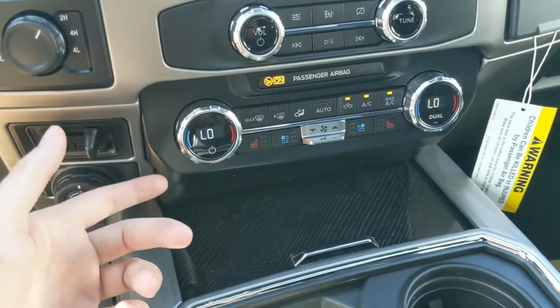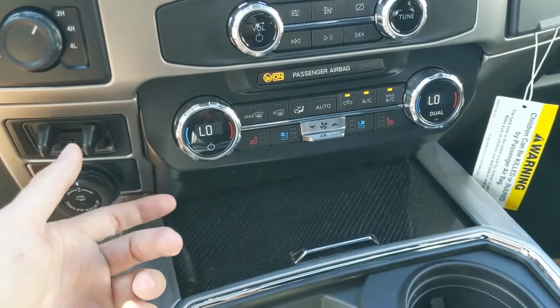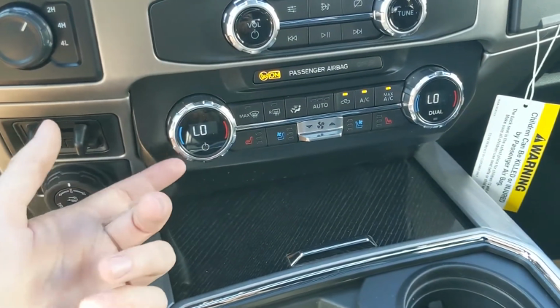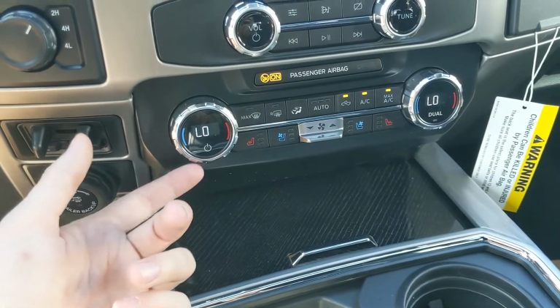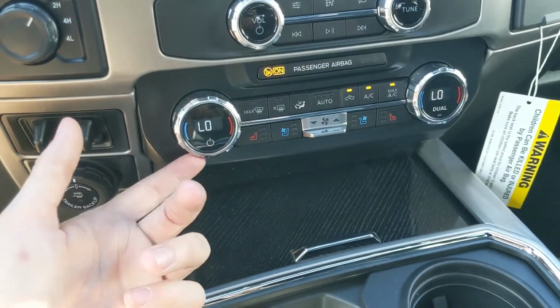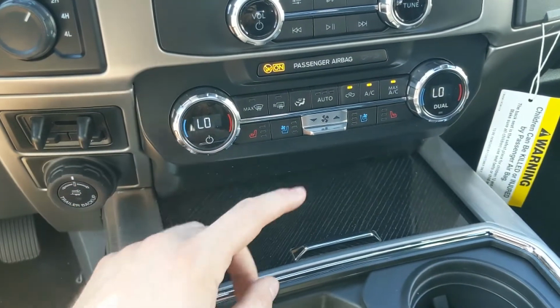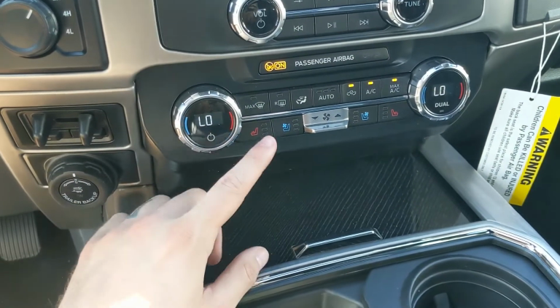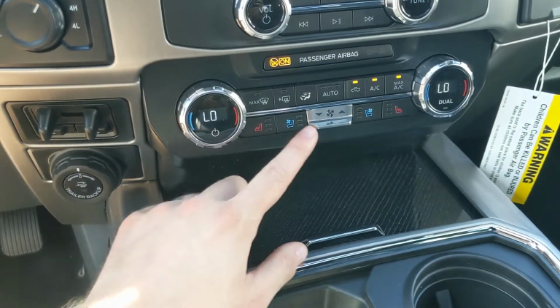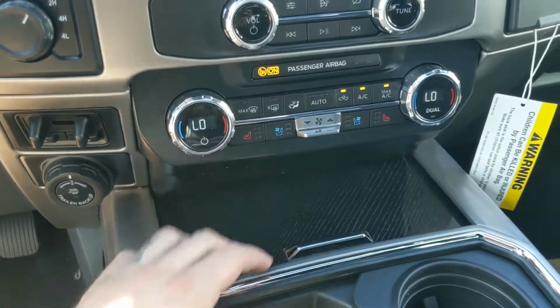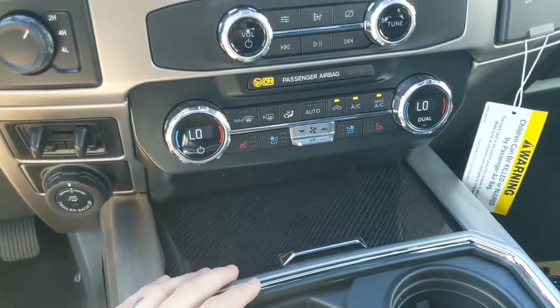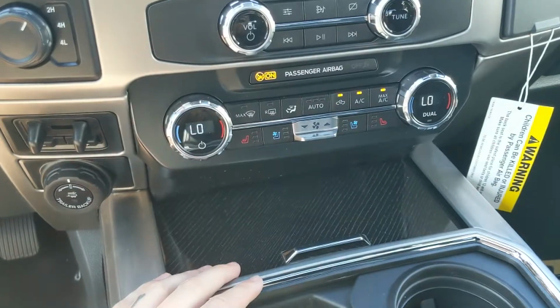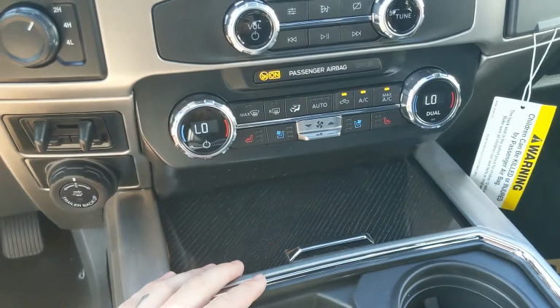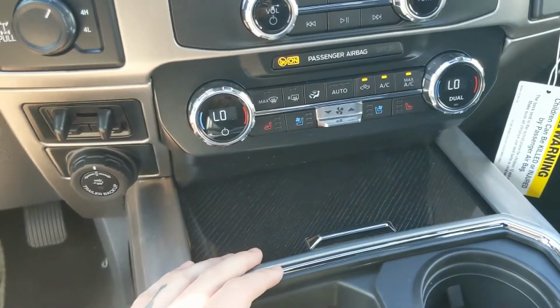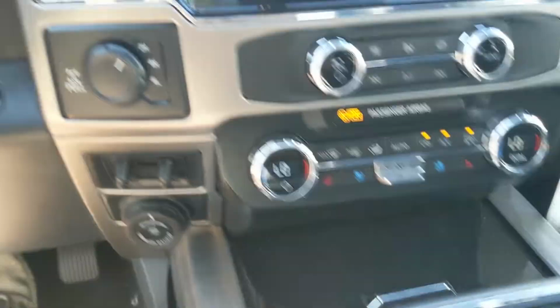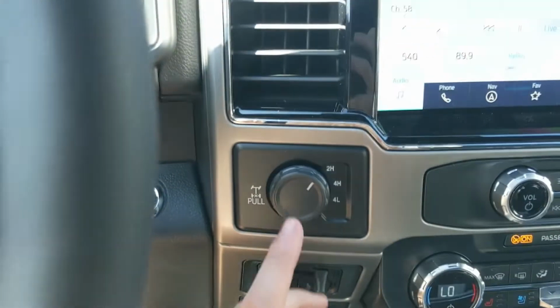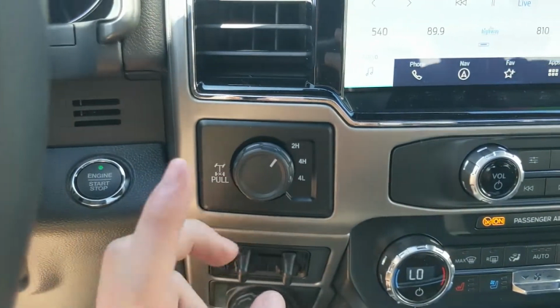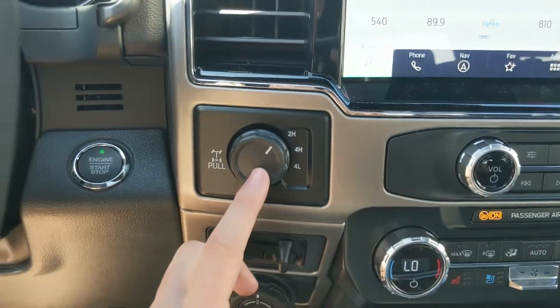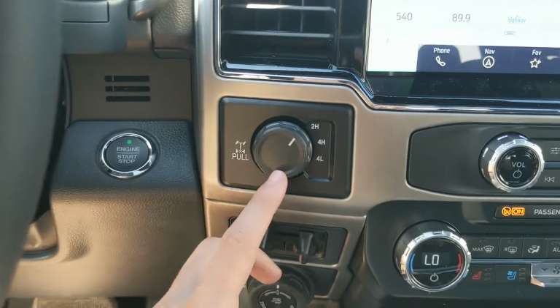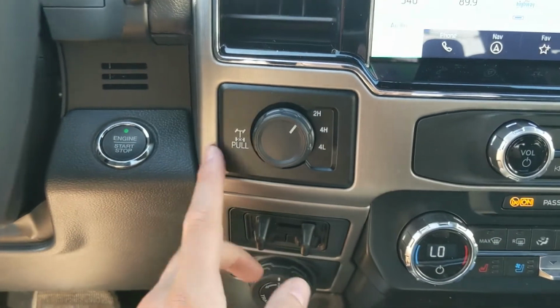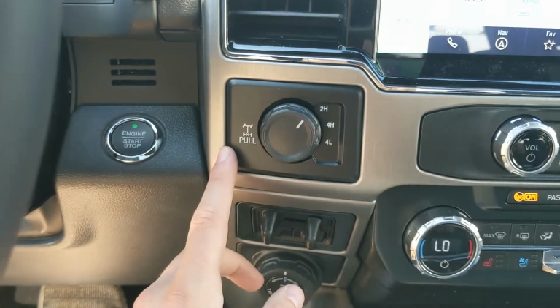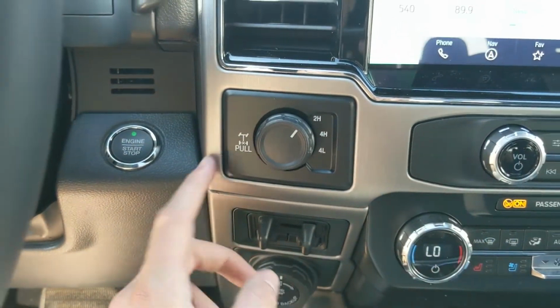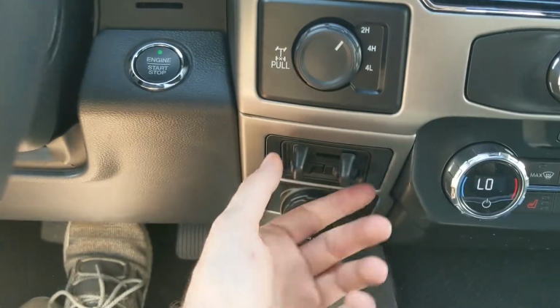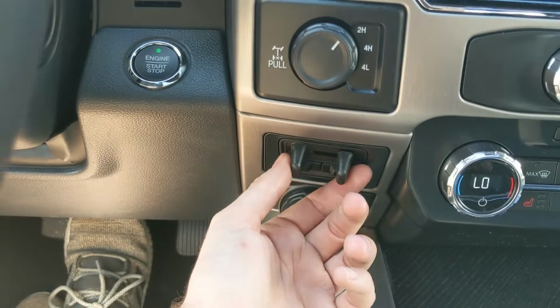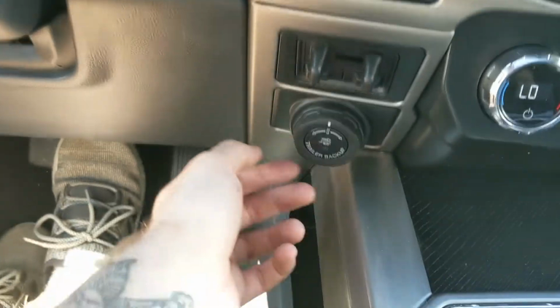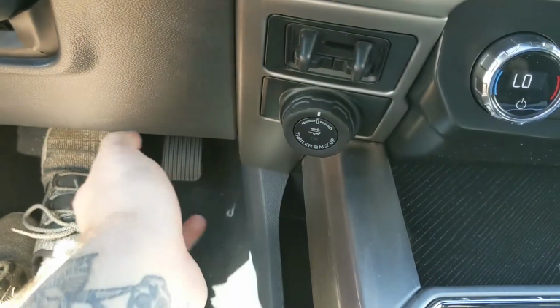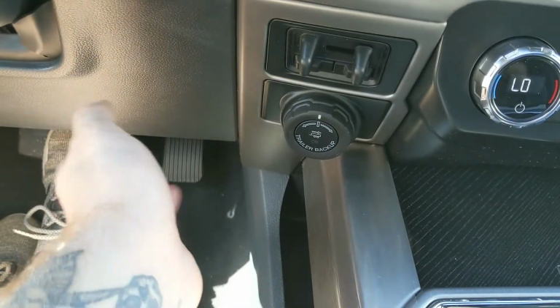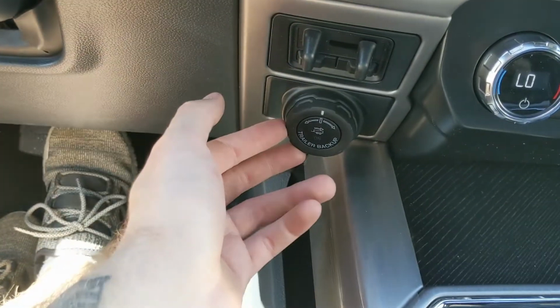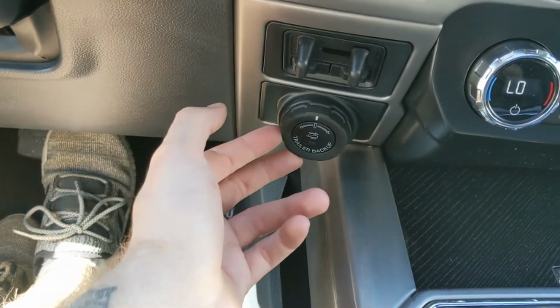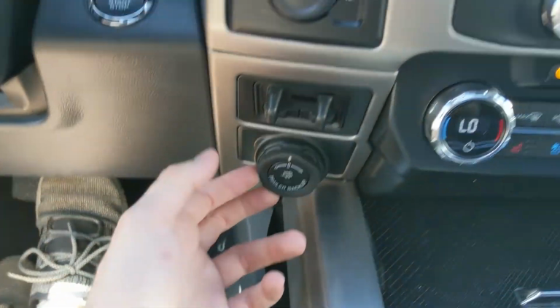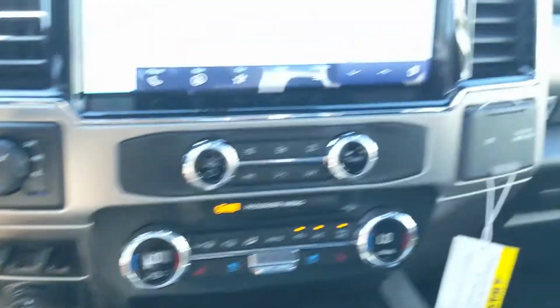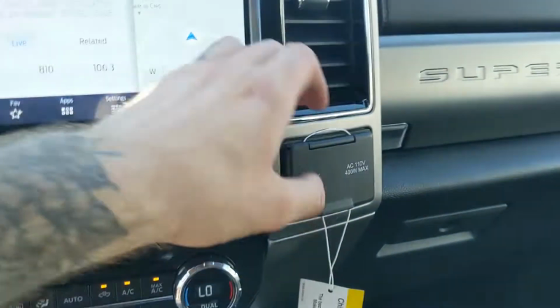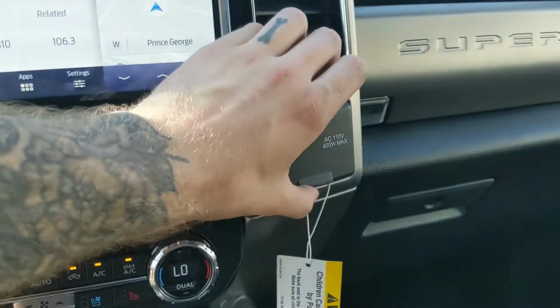Moving down, you have your media controls, then your climate controls with dual-zone front climate, as well as heated and air-conditioned front seats.